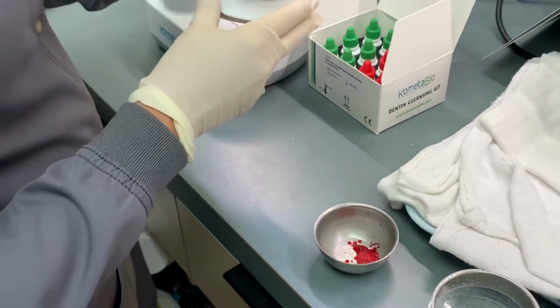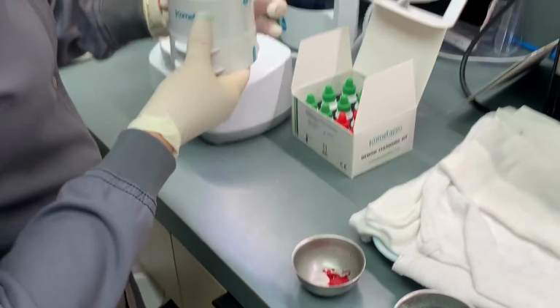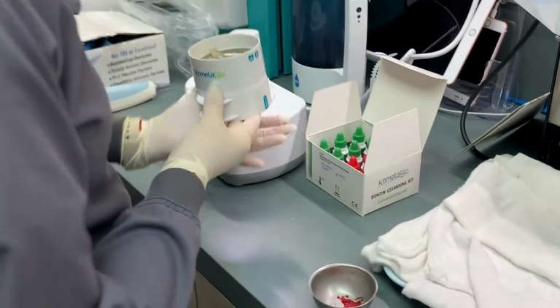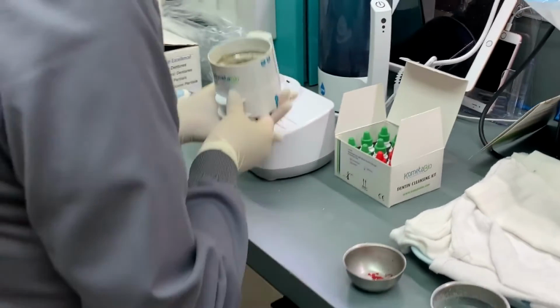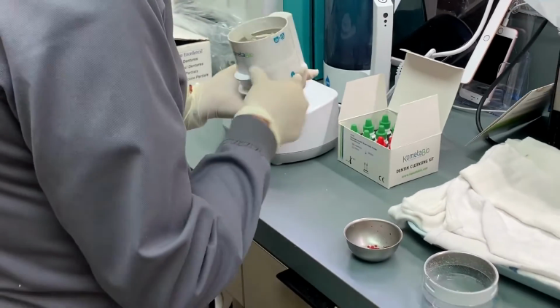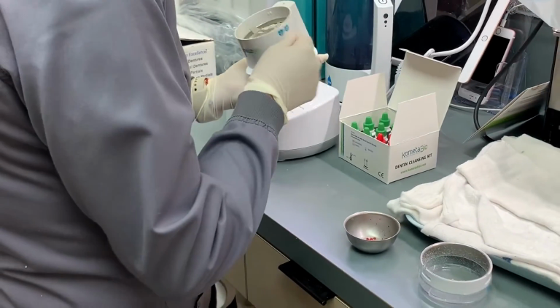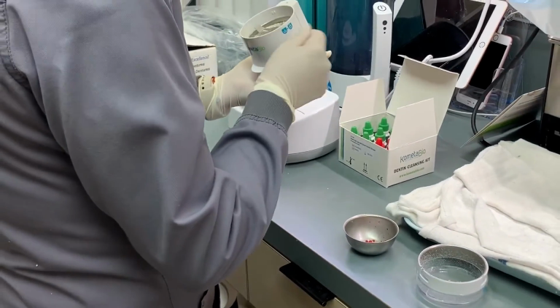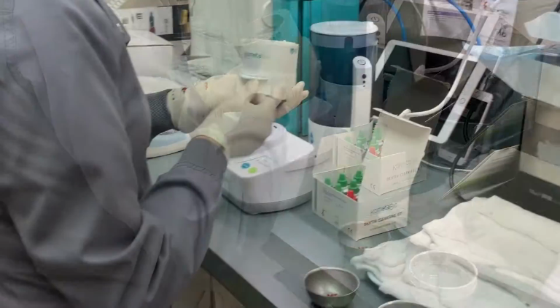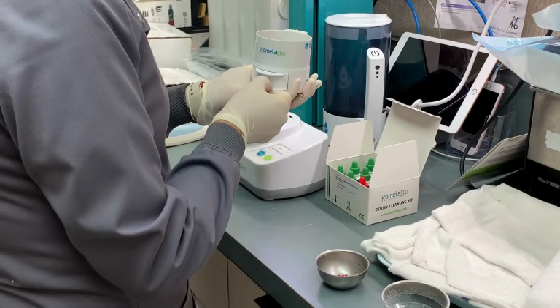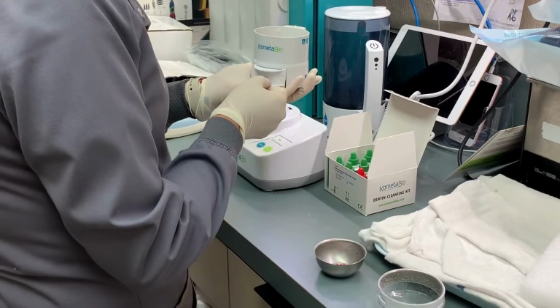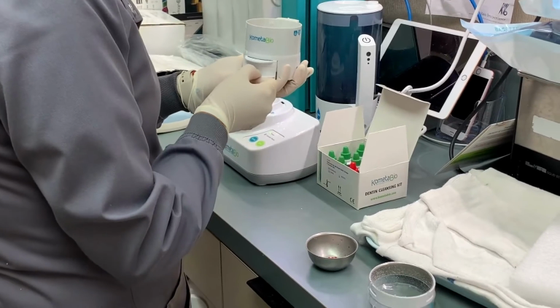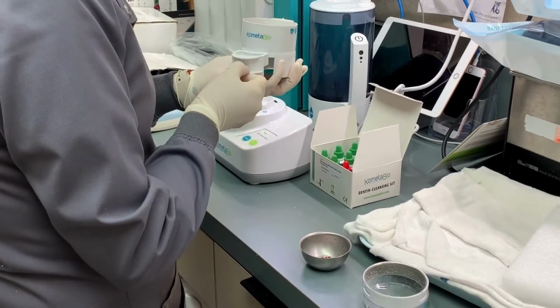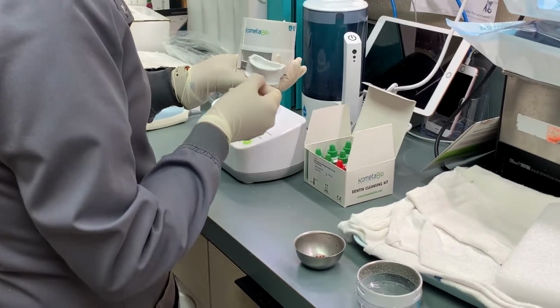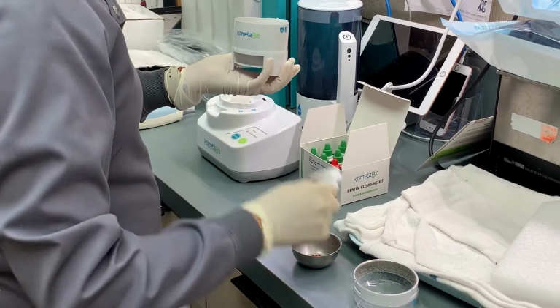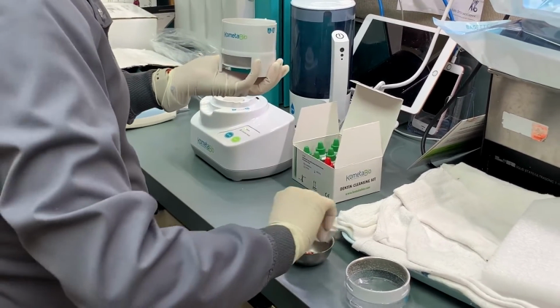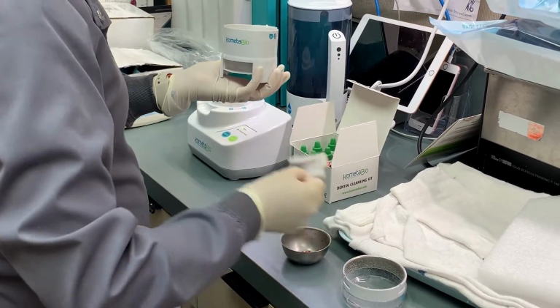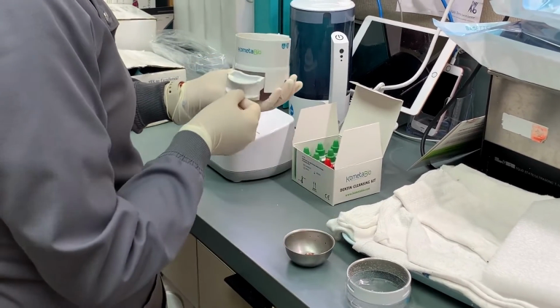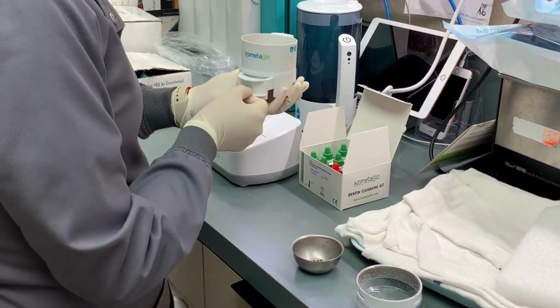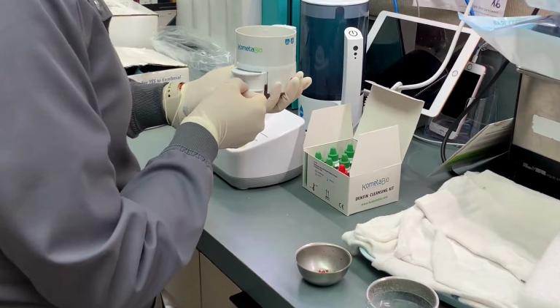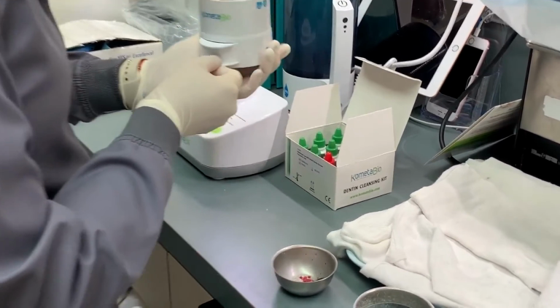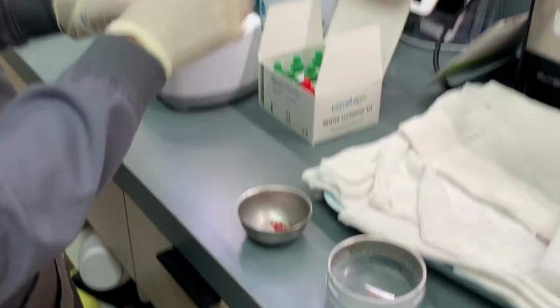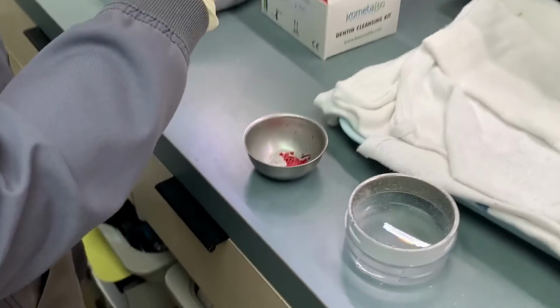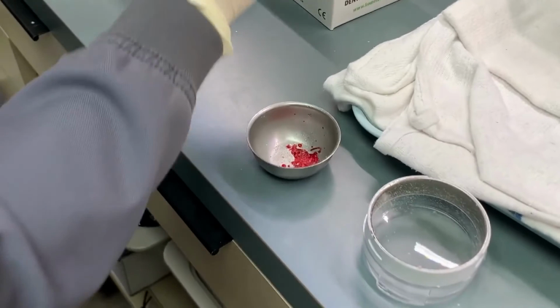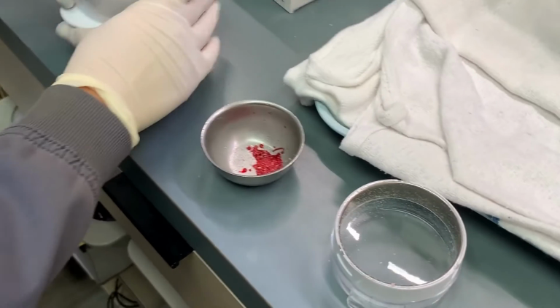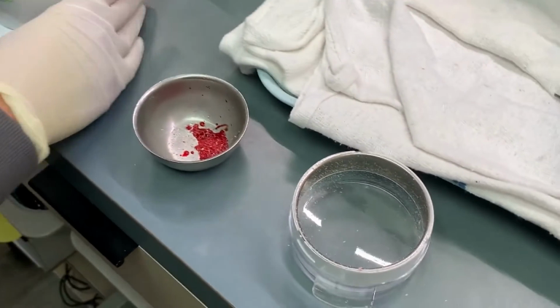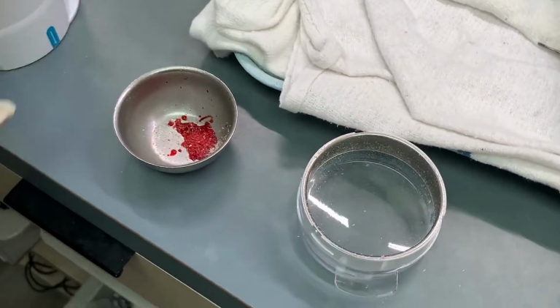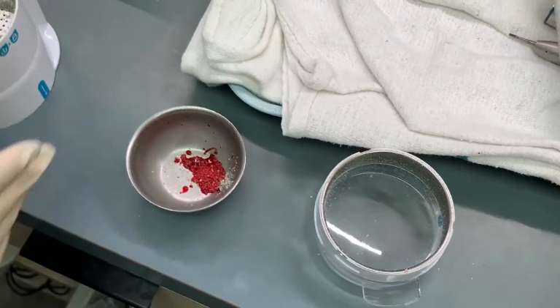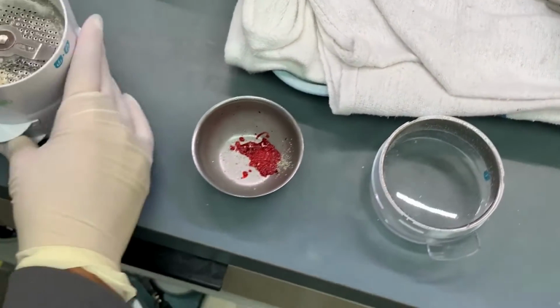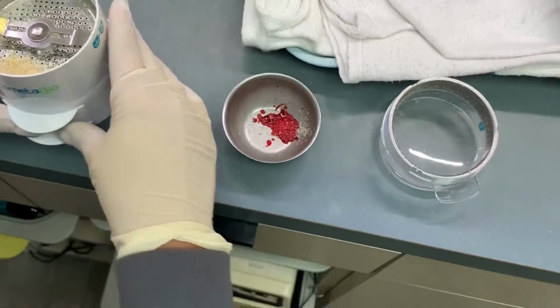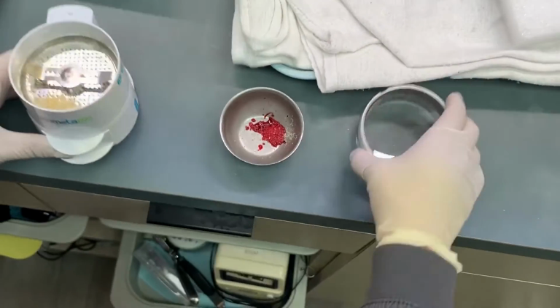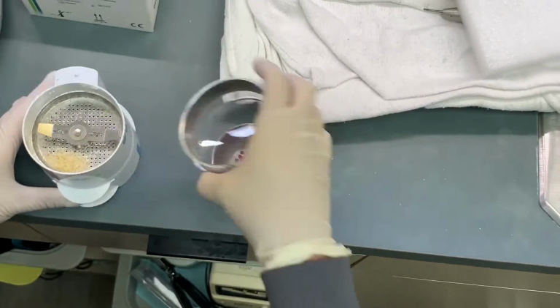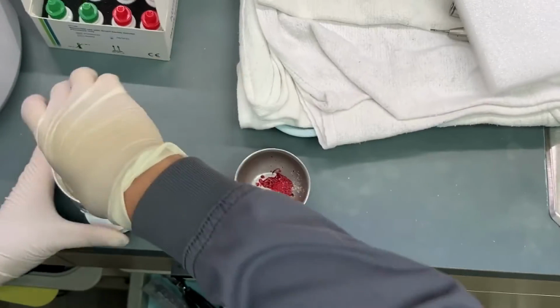So now we have the bone. Those are just a little... you know what, we can grind a little more.